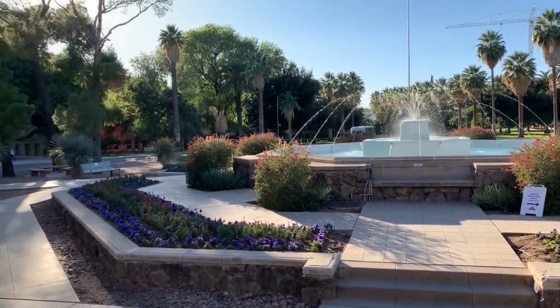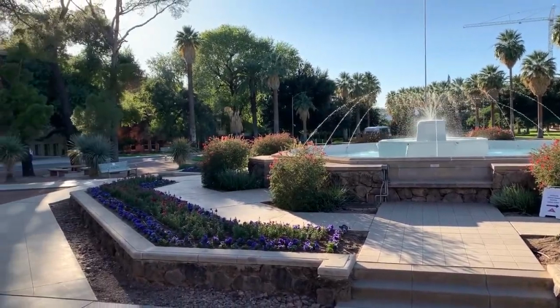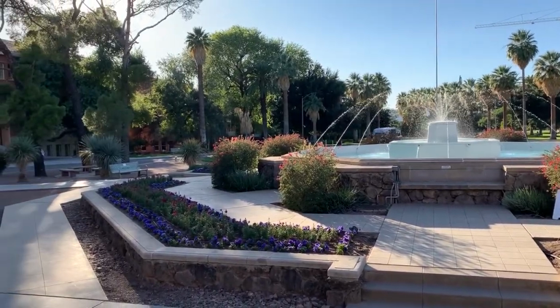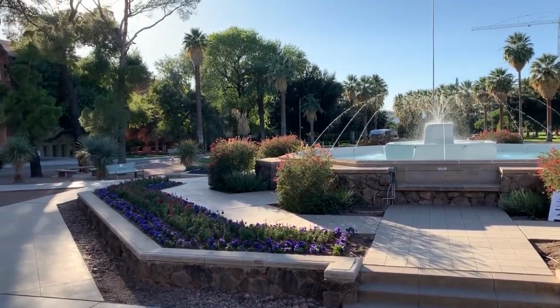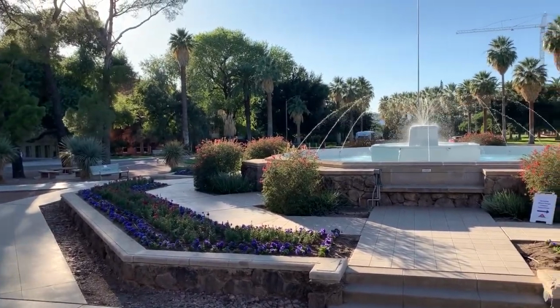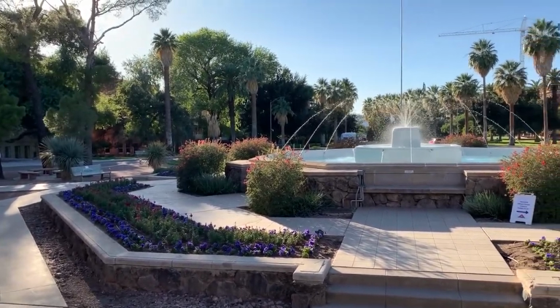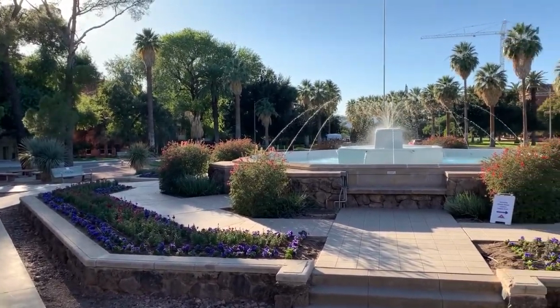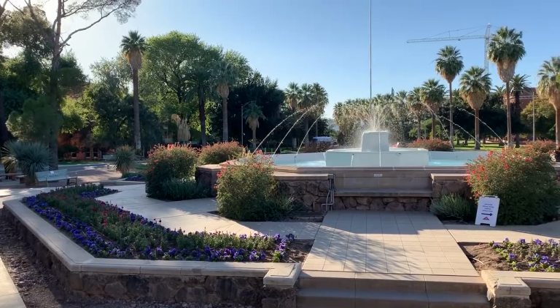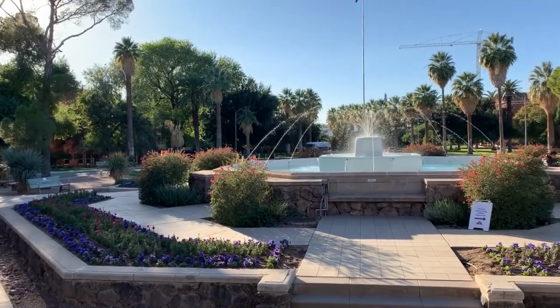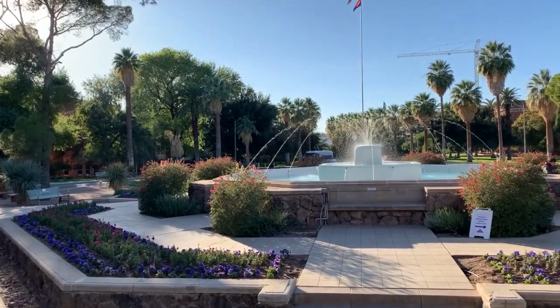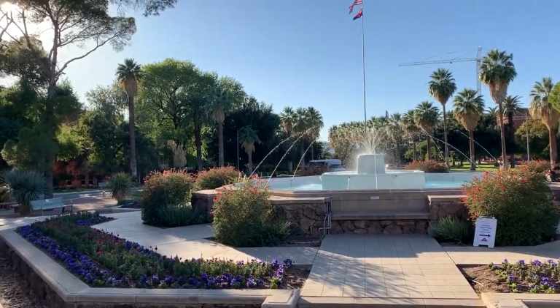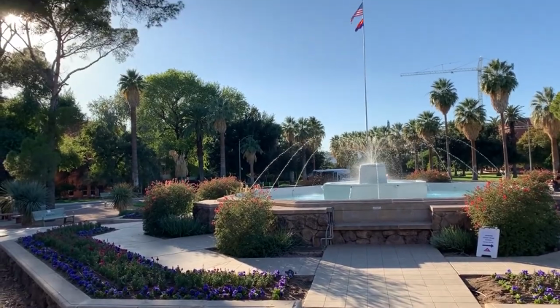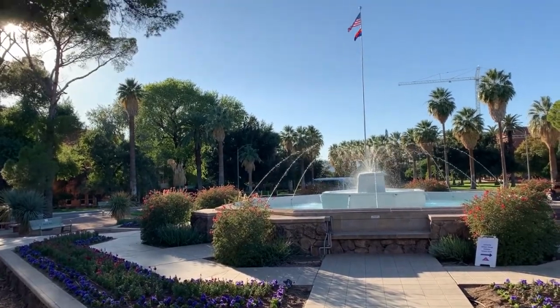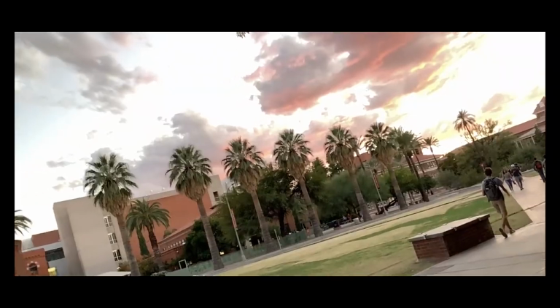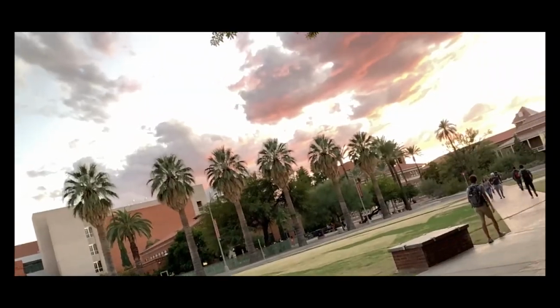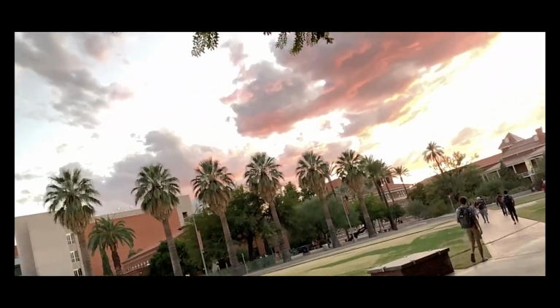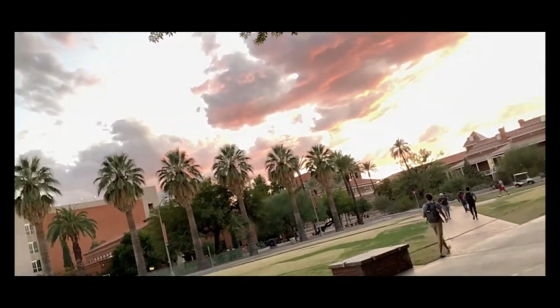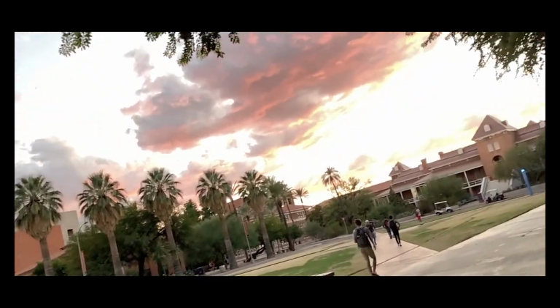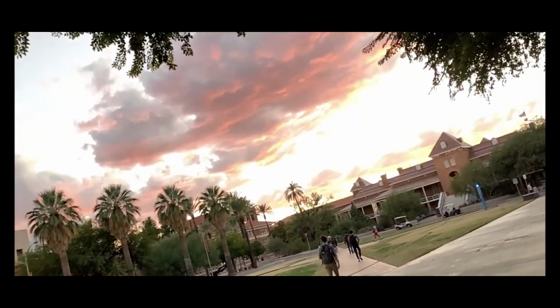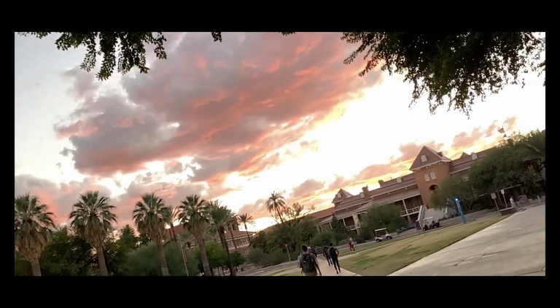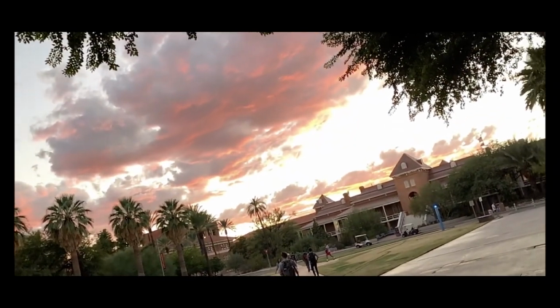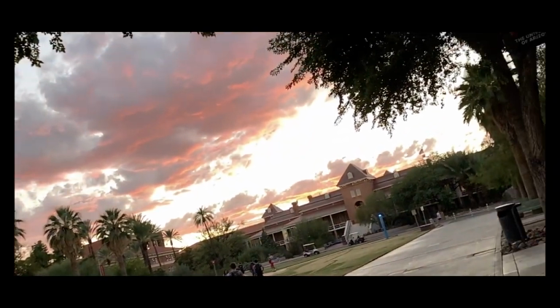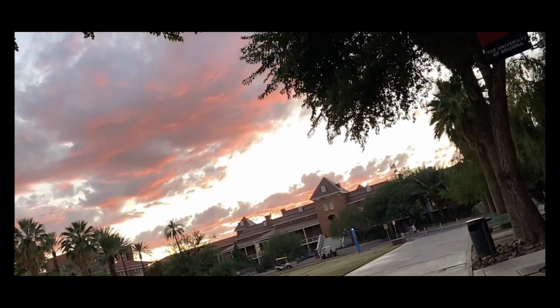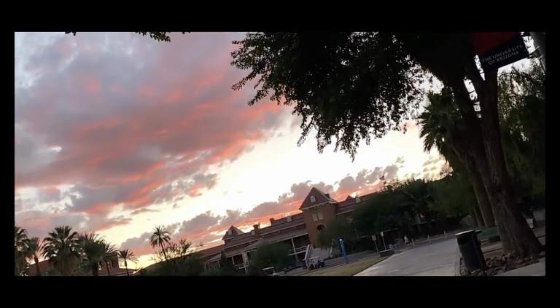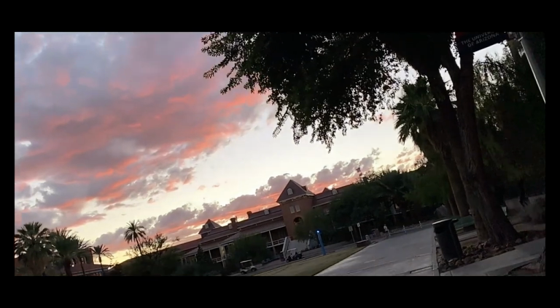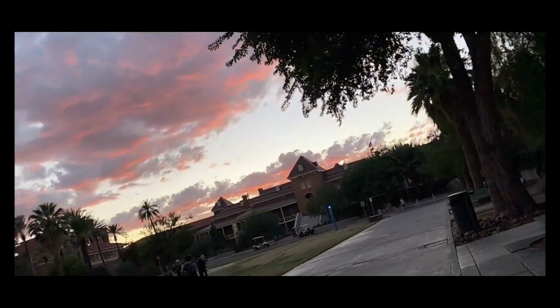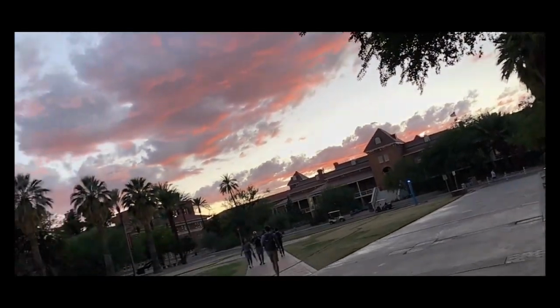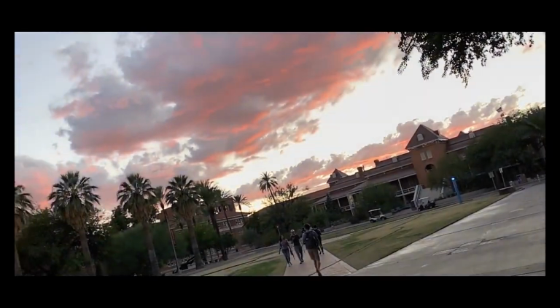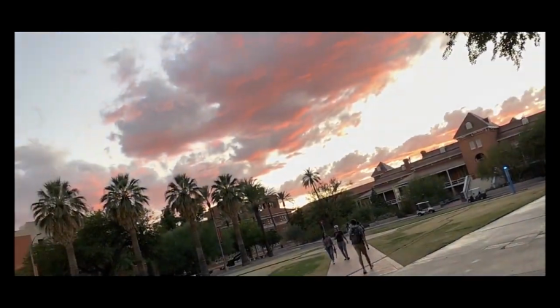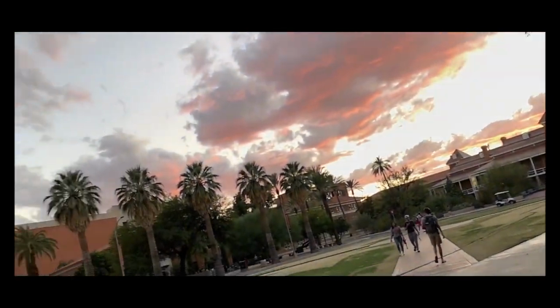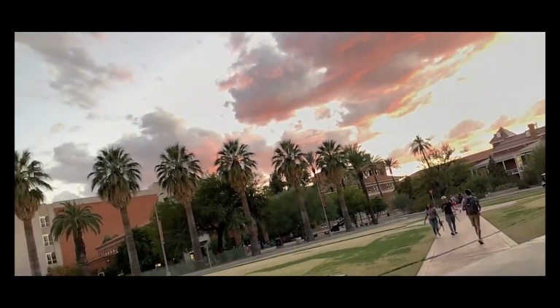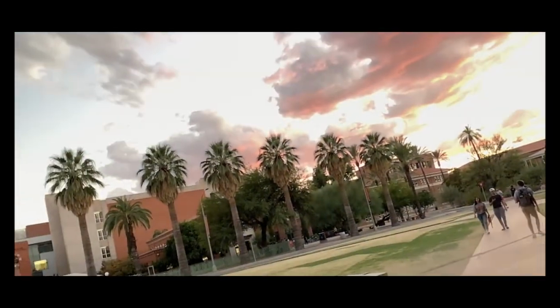There are many places on campus for students to study. Whether you prefer silence or different levels of noise, there's something here for you at the University of Arizona. You just have to go out there and see for yourself!